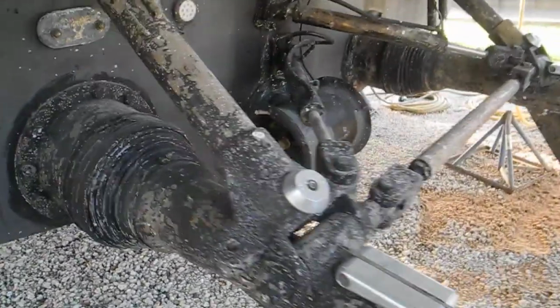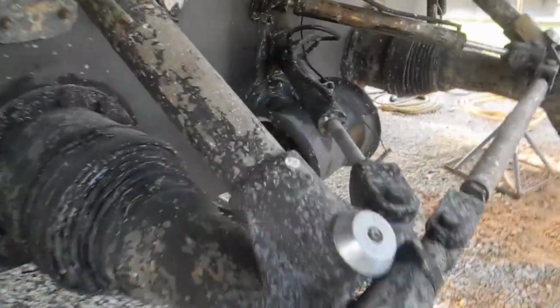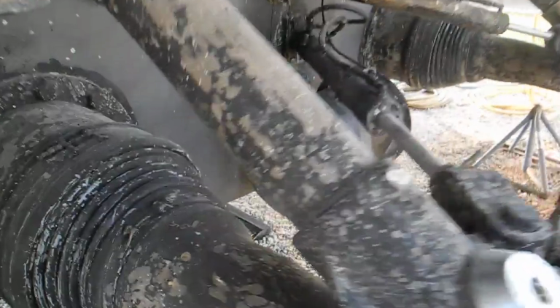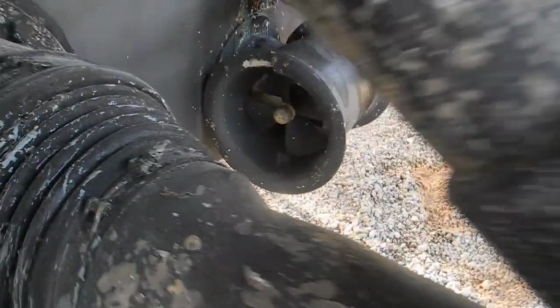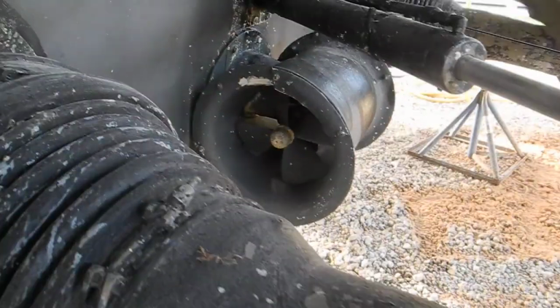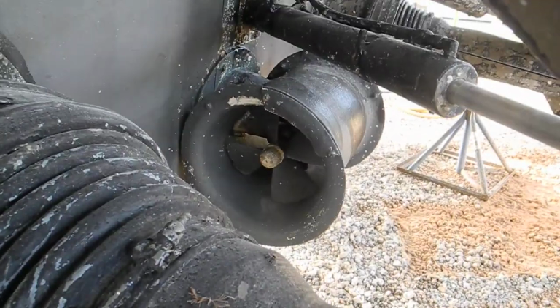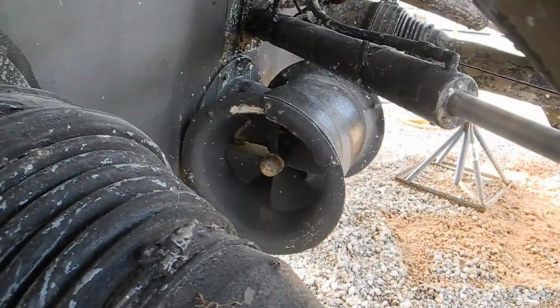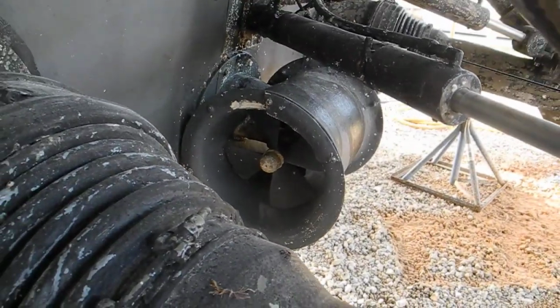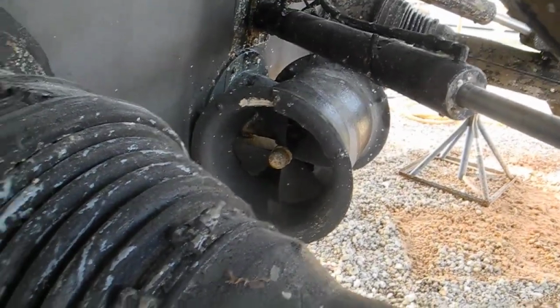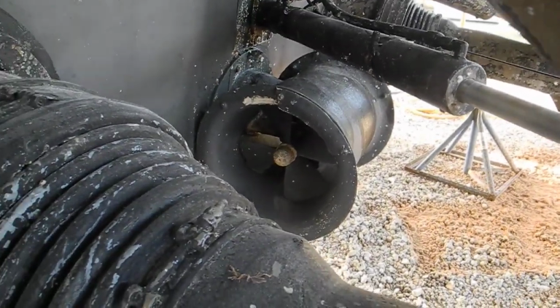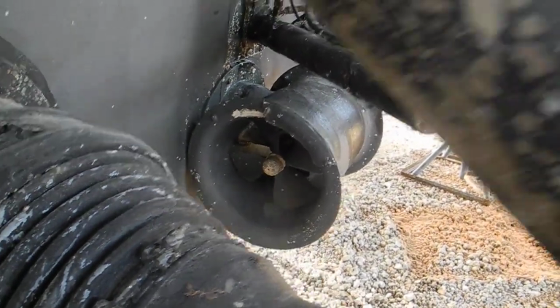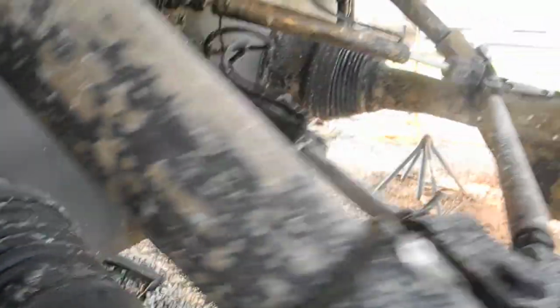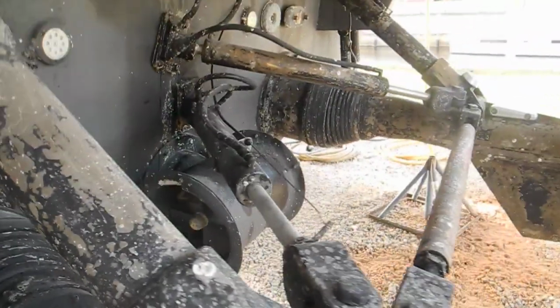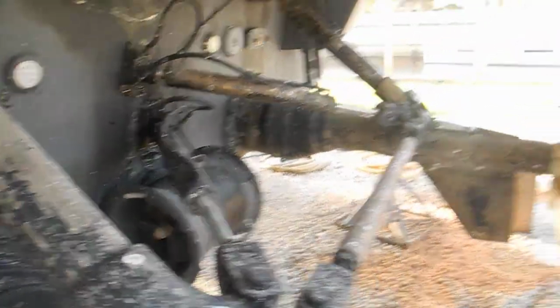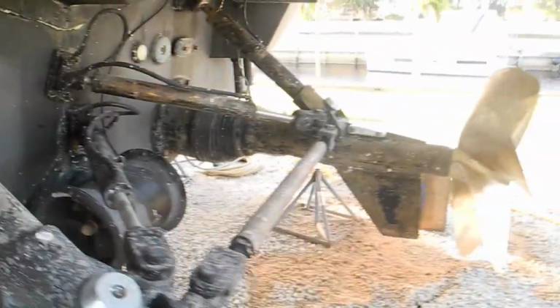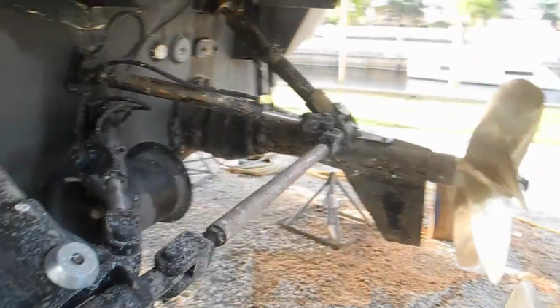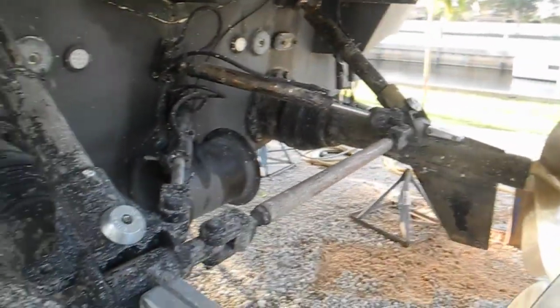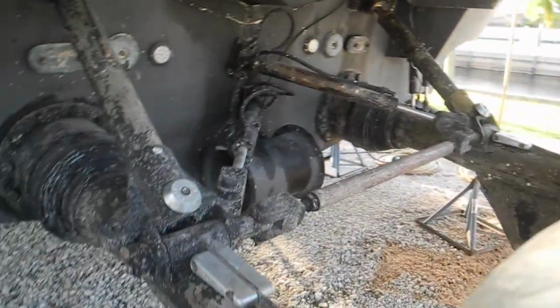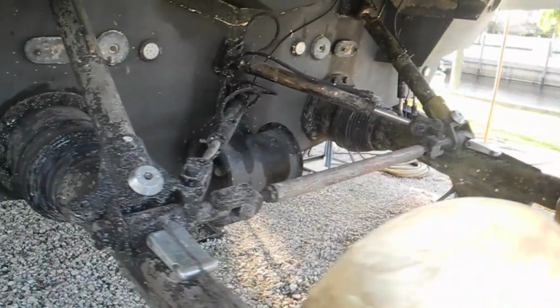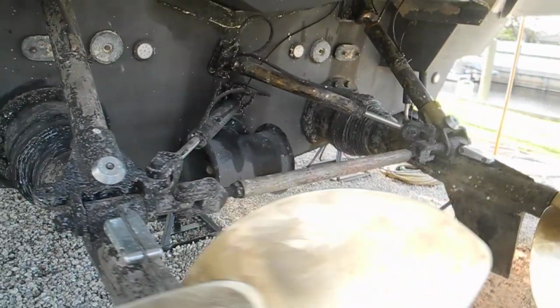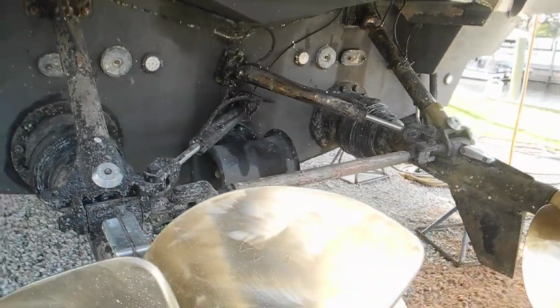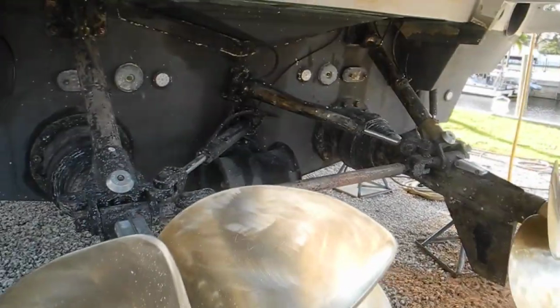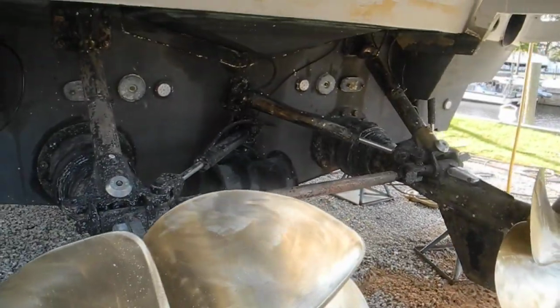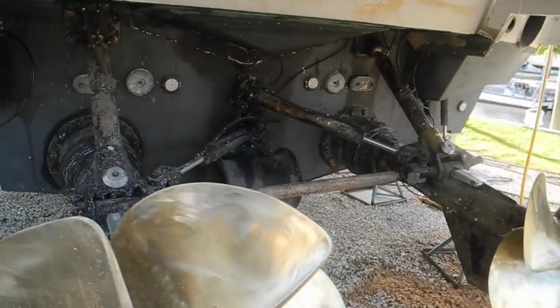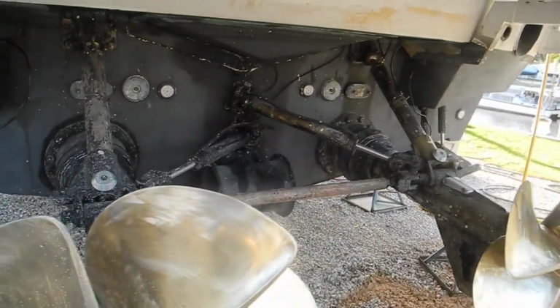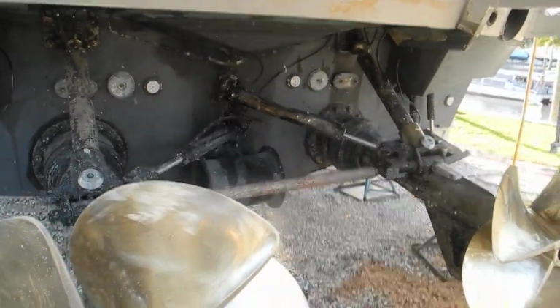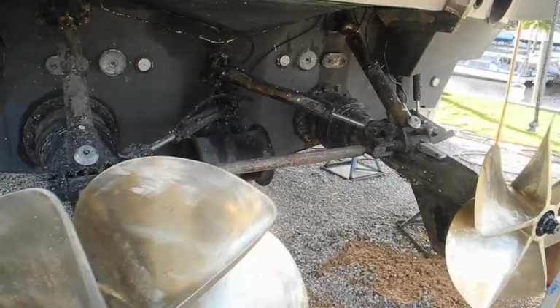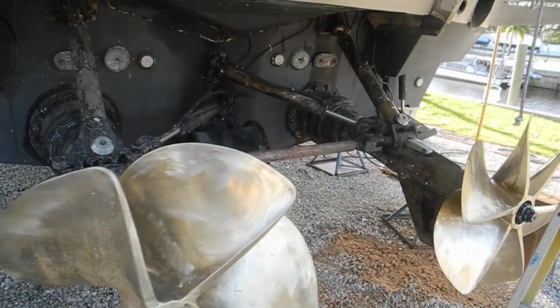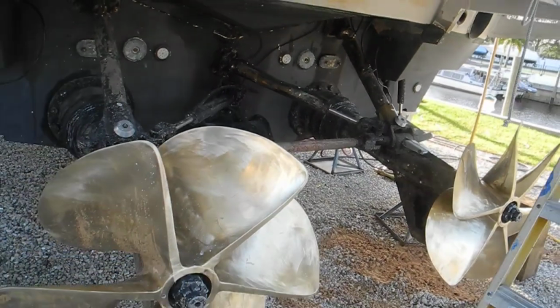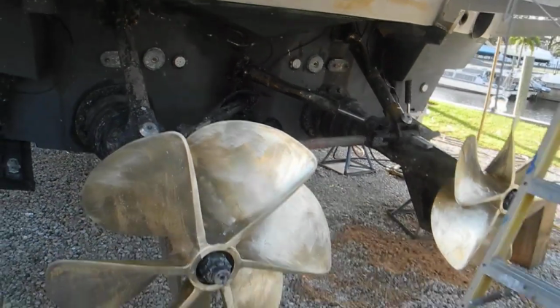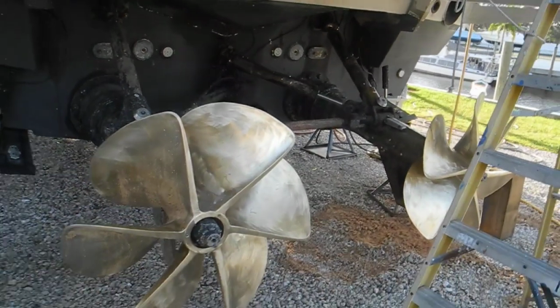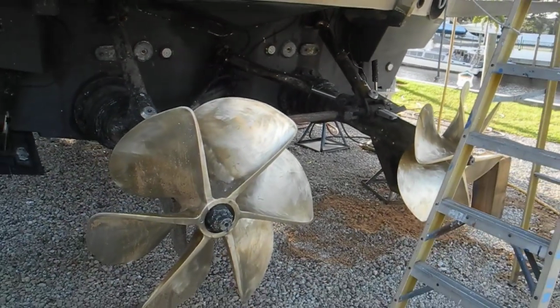Something I did not mention yet is that stern thruster. It's in a tube, or a barrel, or a cylinder, so that gives it right and left stern thrusting ability. There is also a bow thruster up forward.